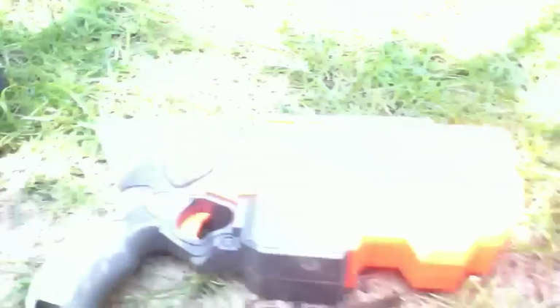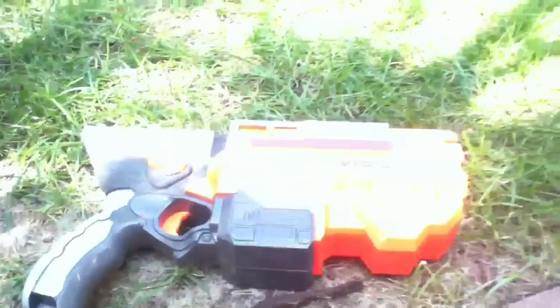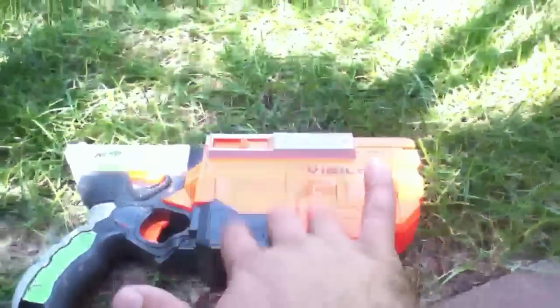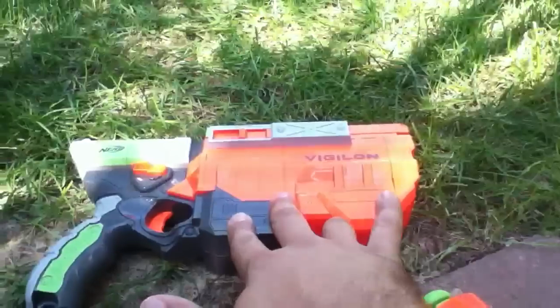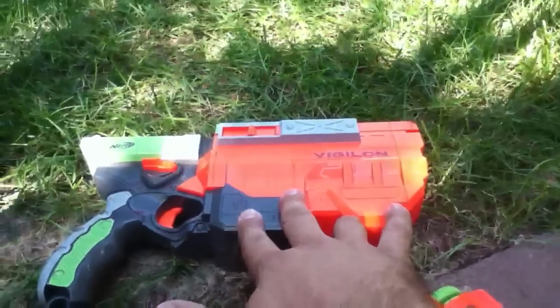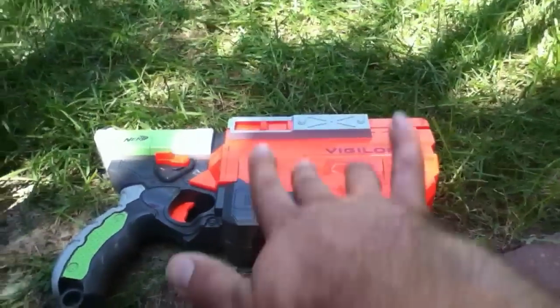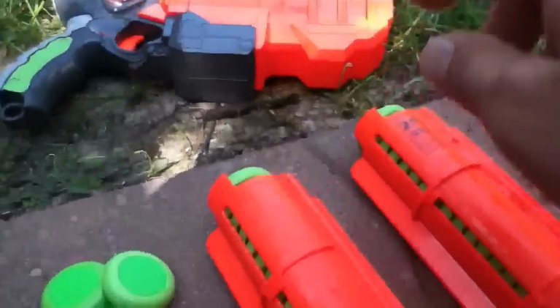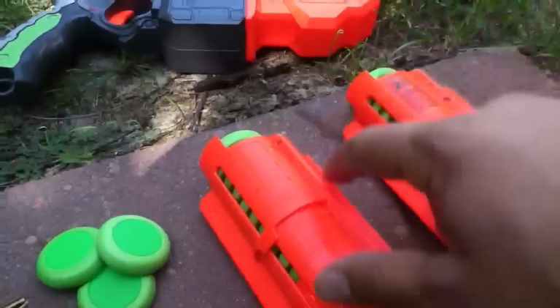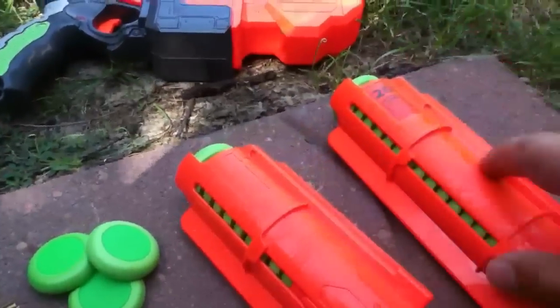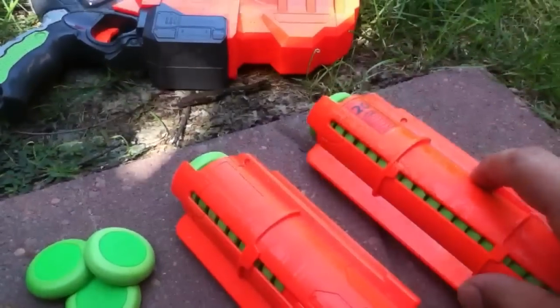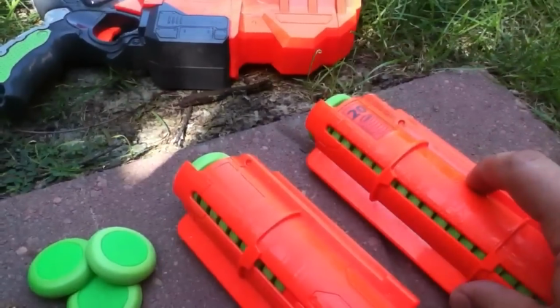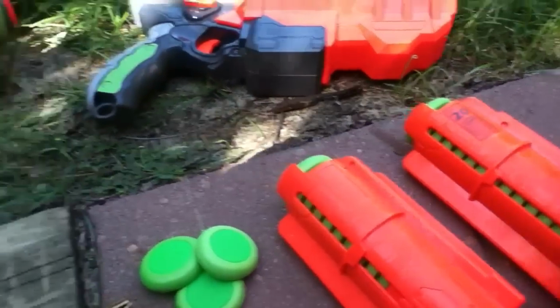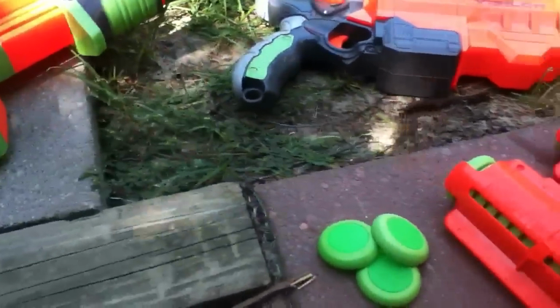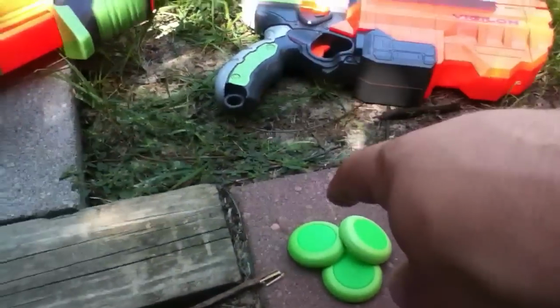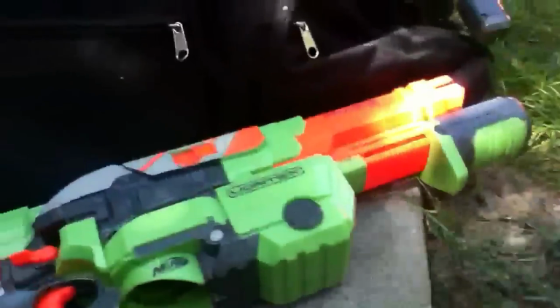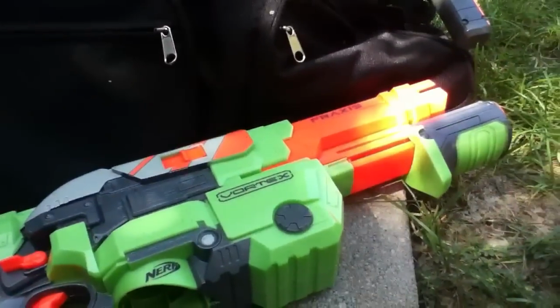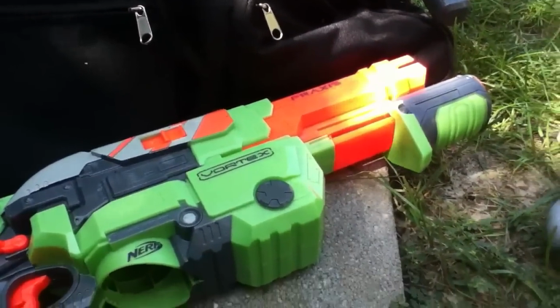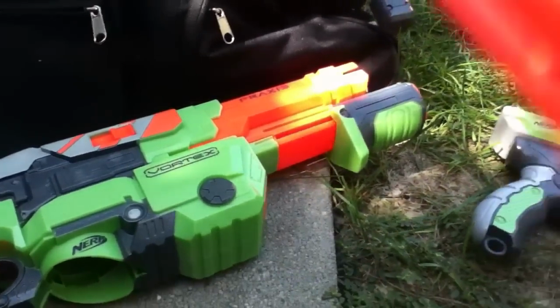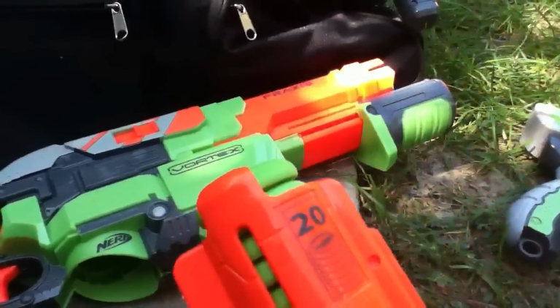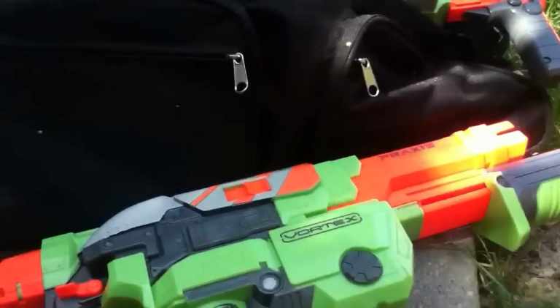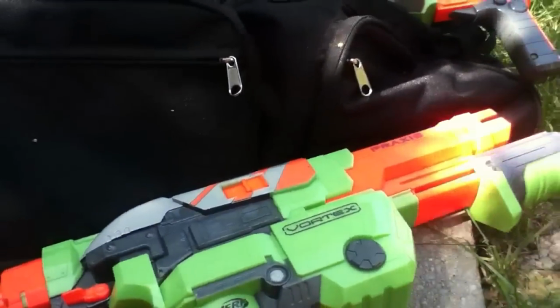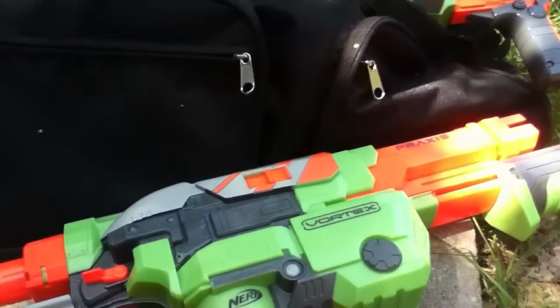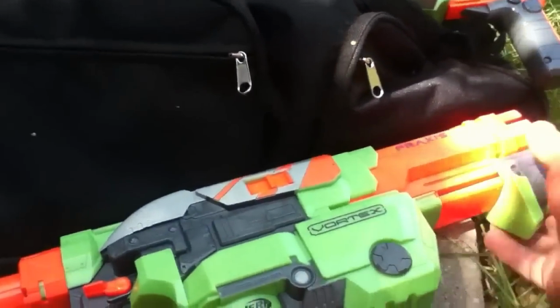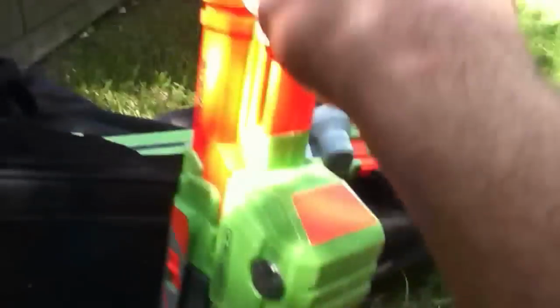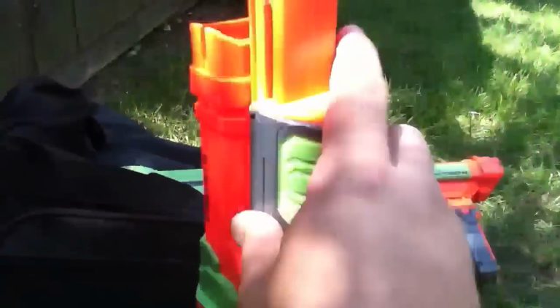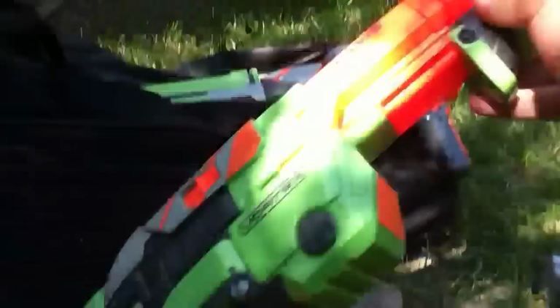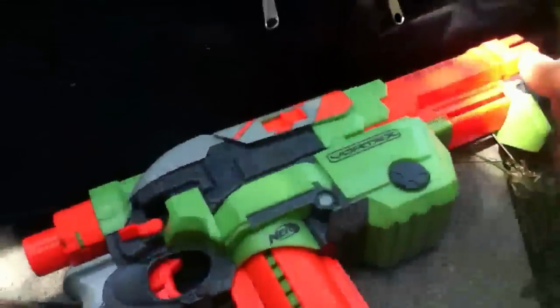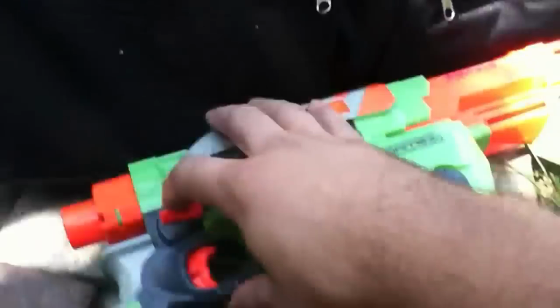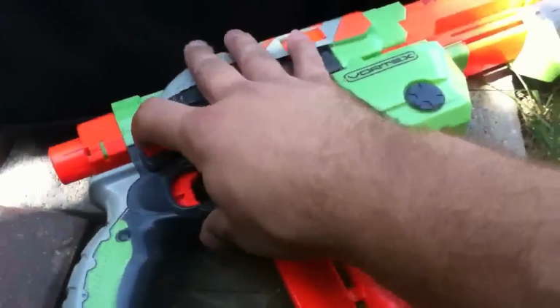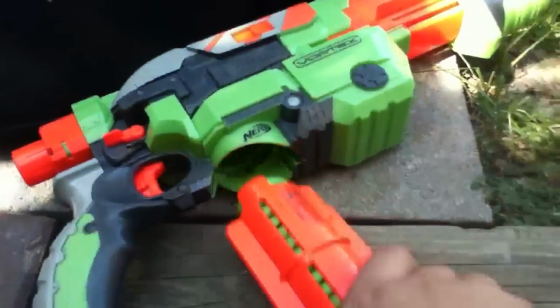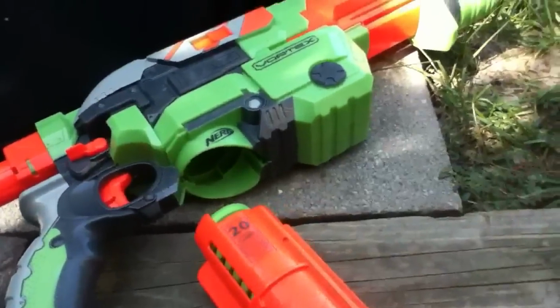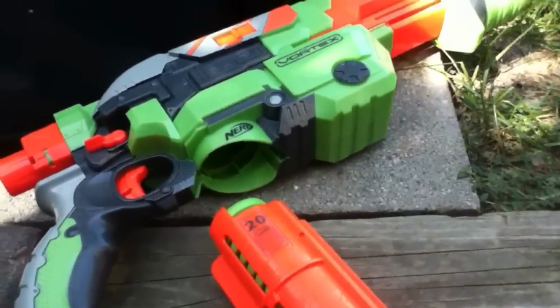In almost the same way that we loaded six discs into the Vigilon, you can utilize the 10 and 20 round clips to add an extra disc to your Praxis. Let's take the 20 for example. Load them in there, prime it, and then with that extra disc that you got from your Gear Up series,